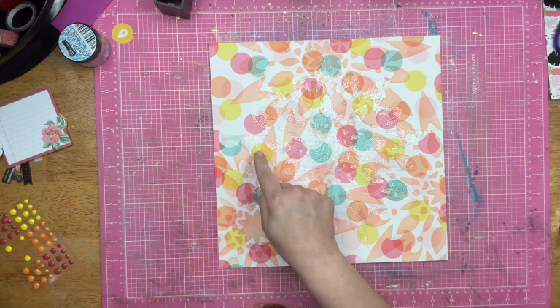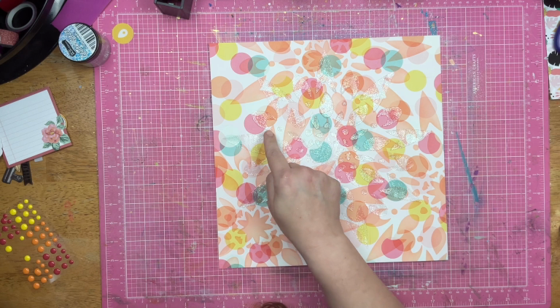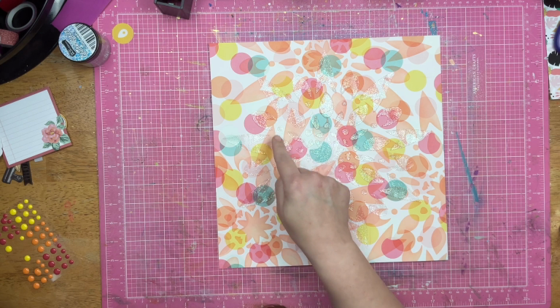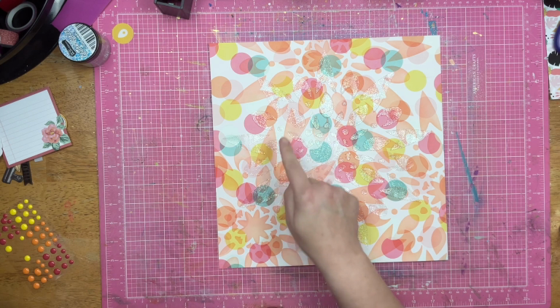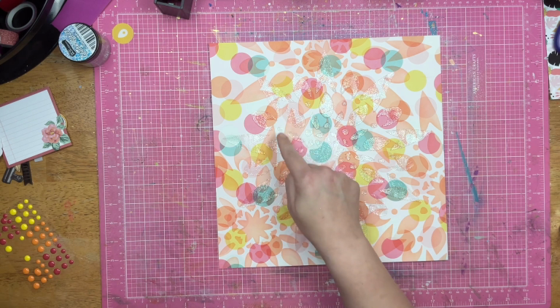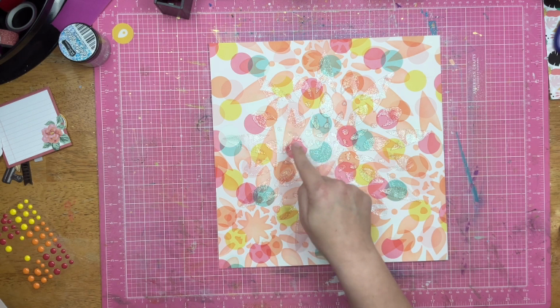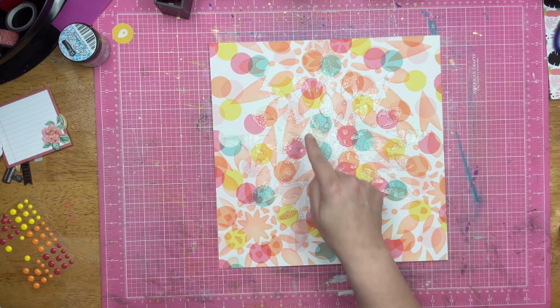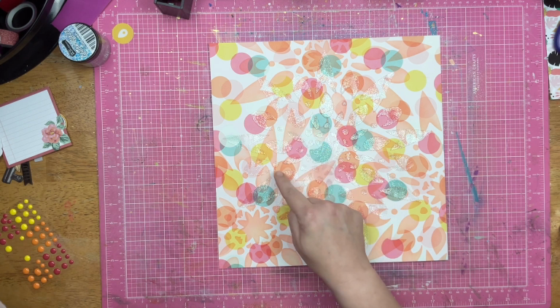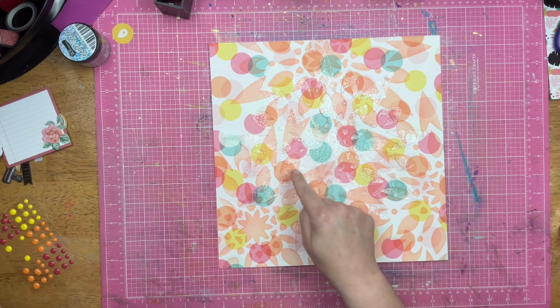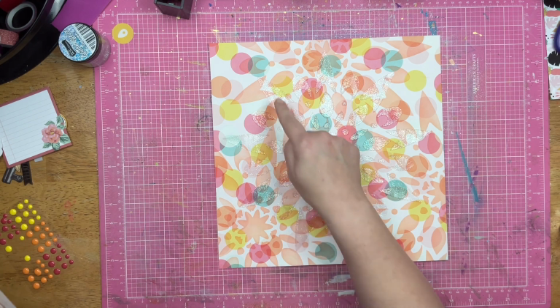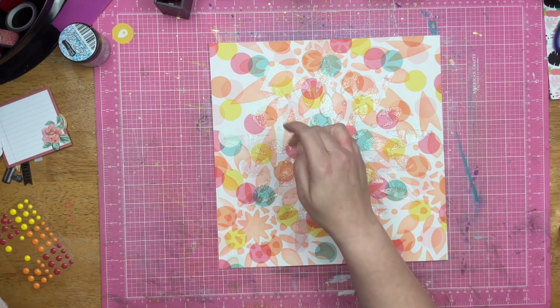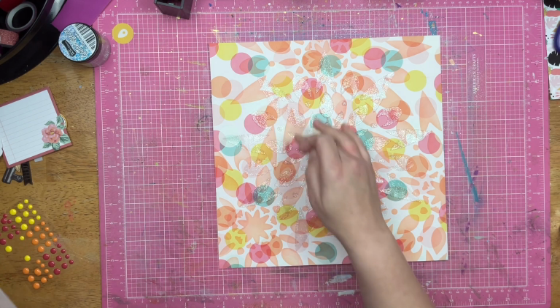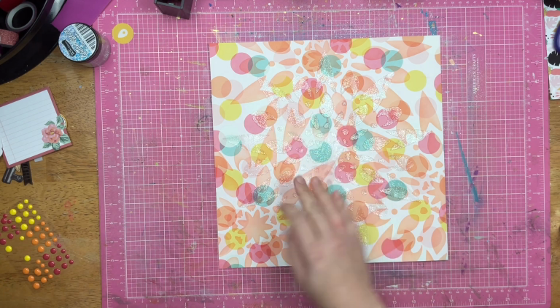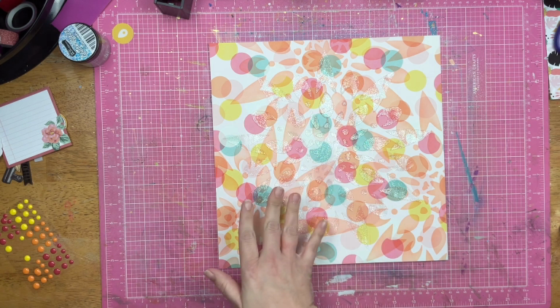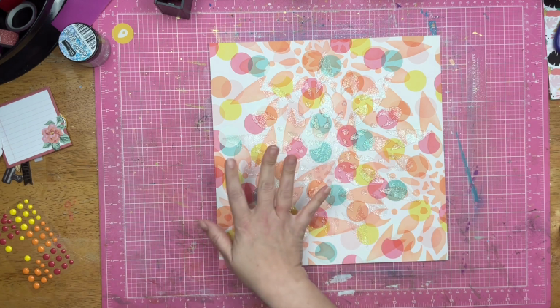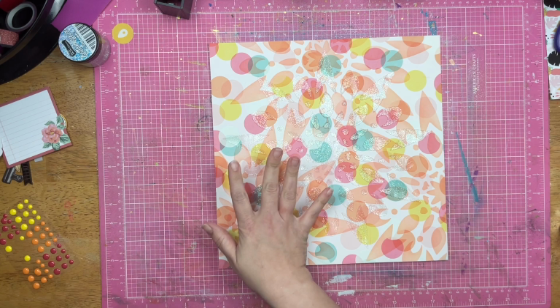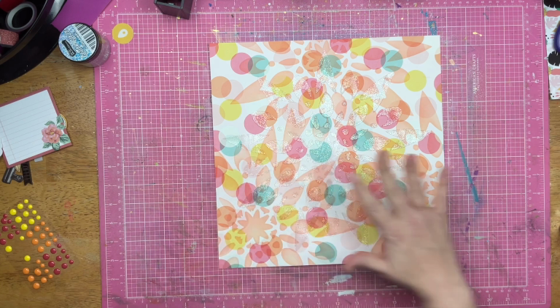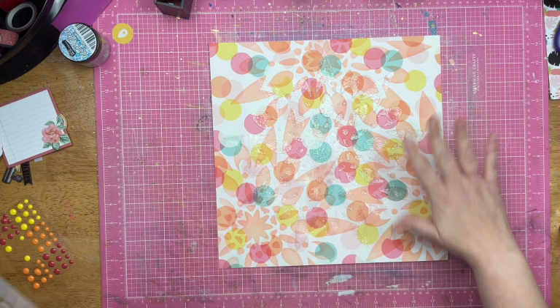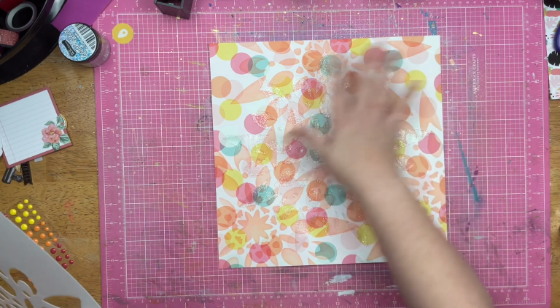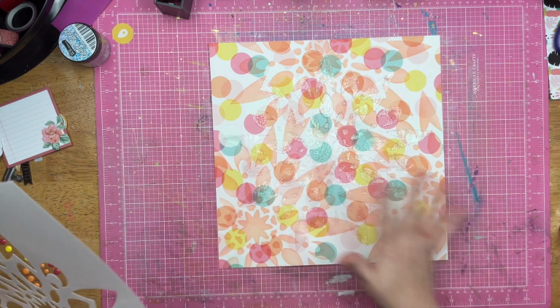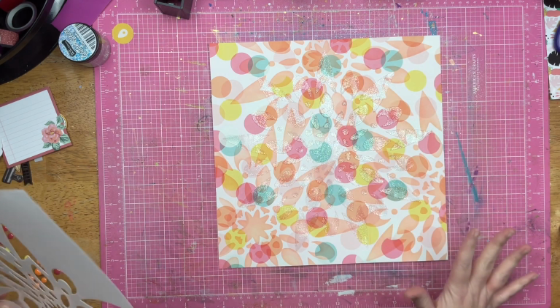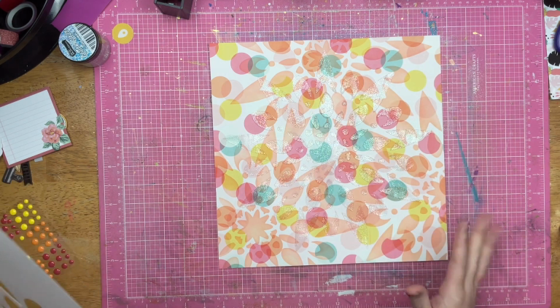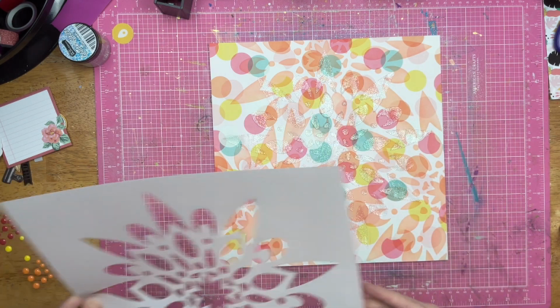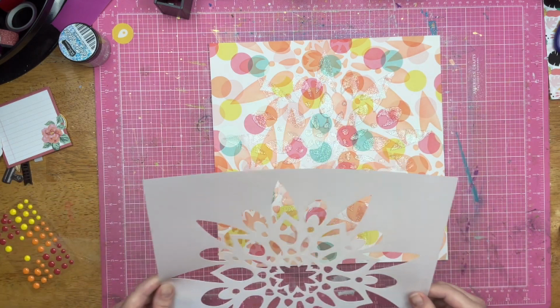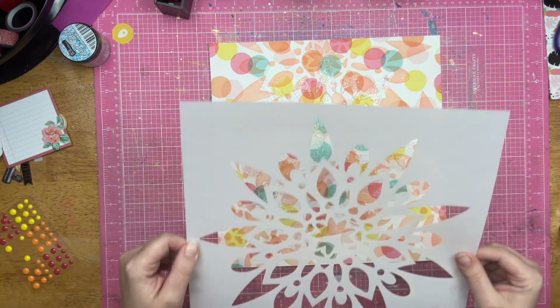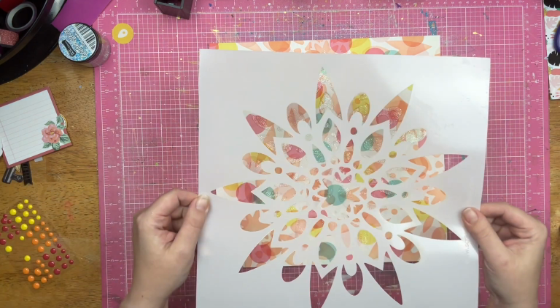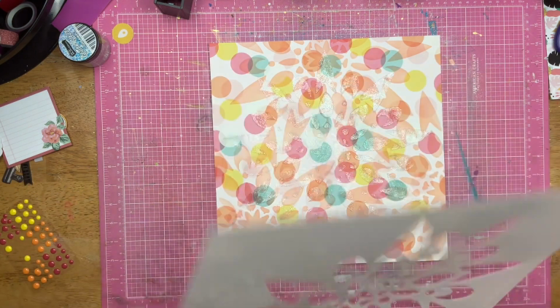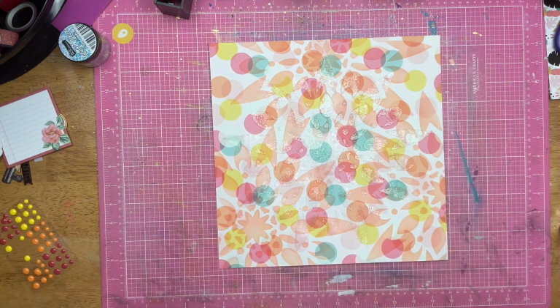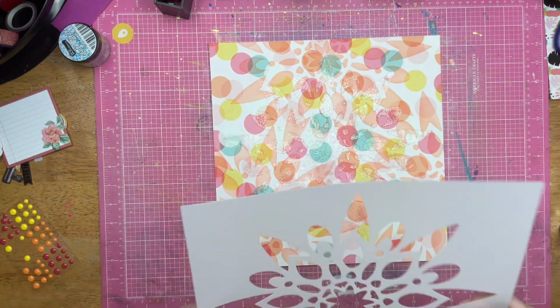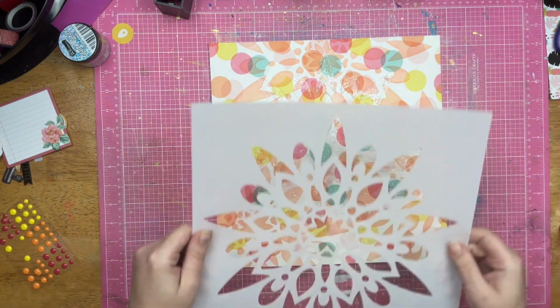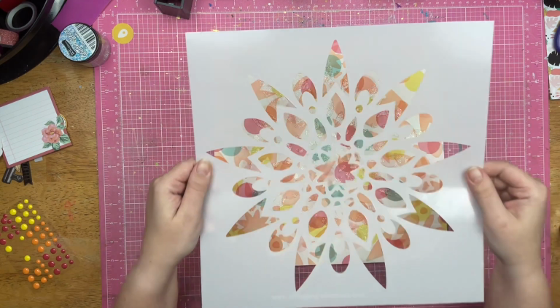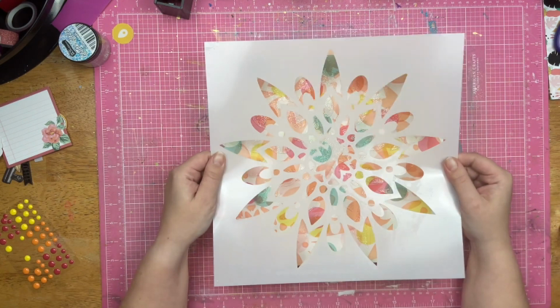There's a pointy thing here, there's a pointy thing here, a round thing, a round thing. None of them are touching, but they're nestled. I did that on all three sections.